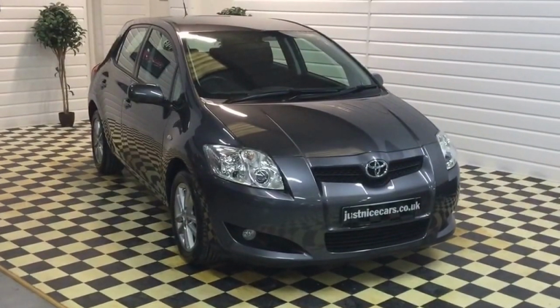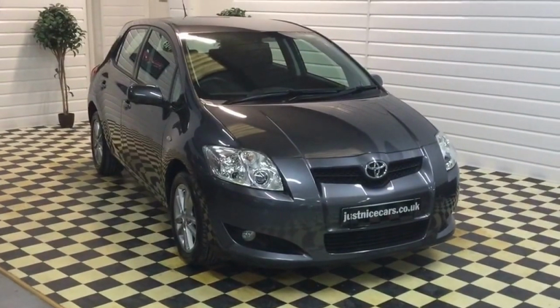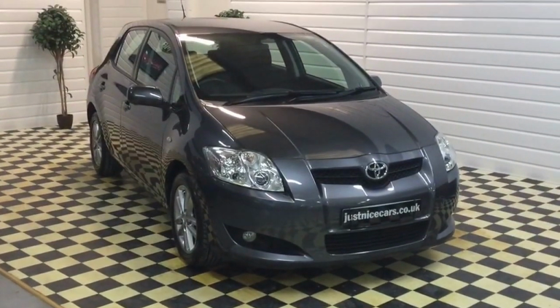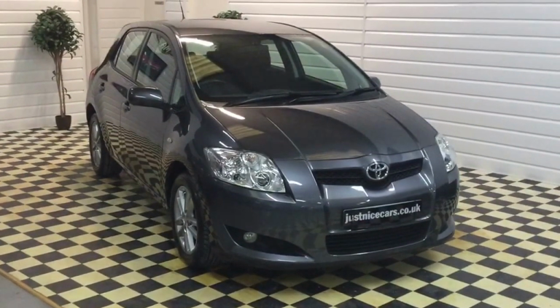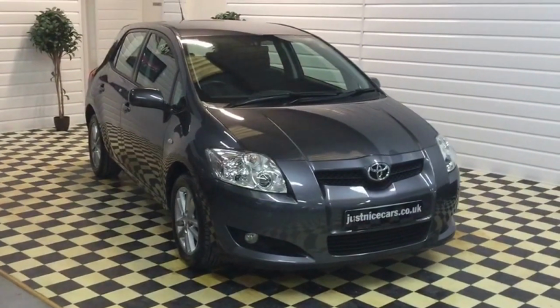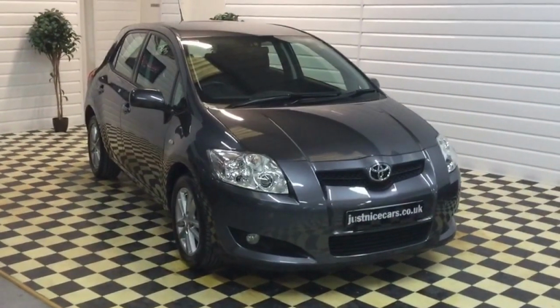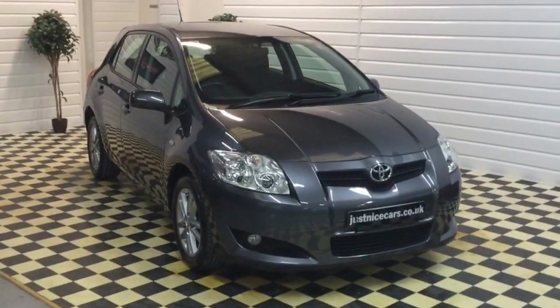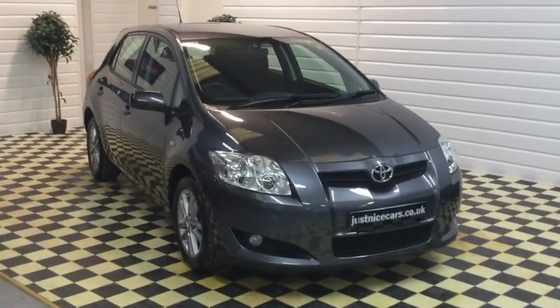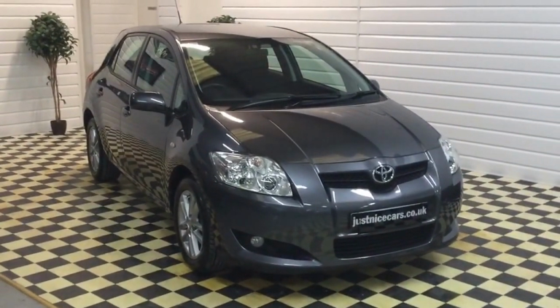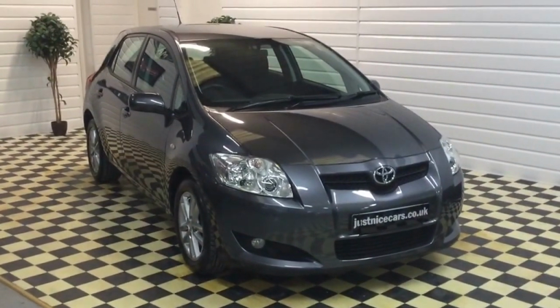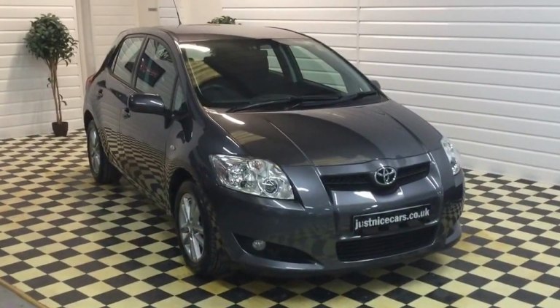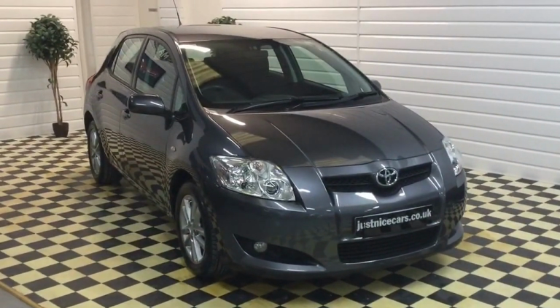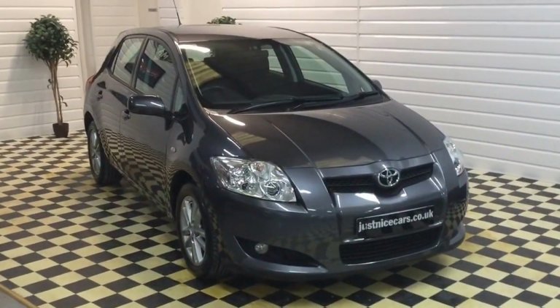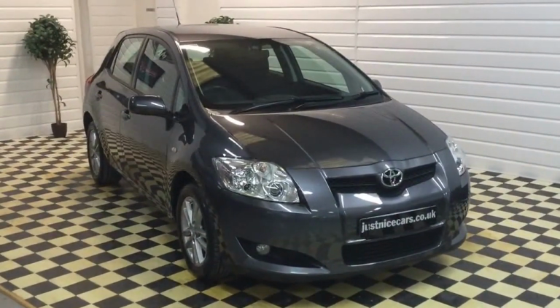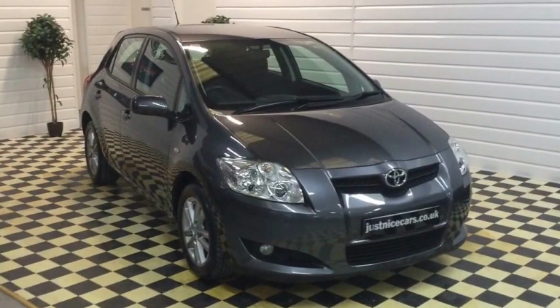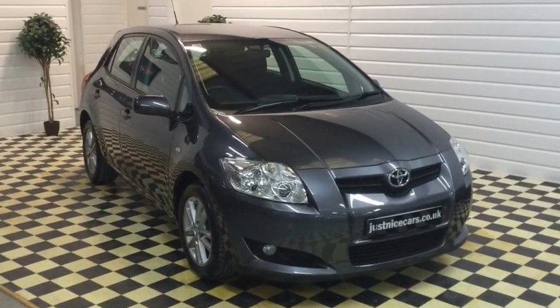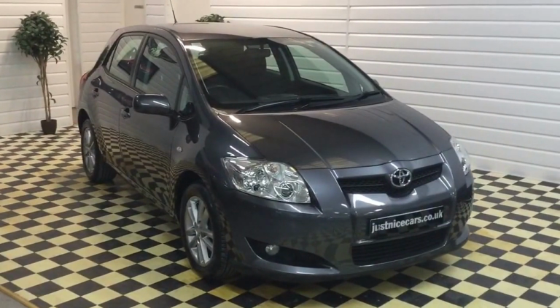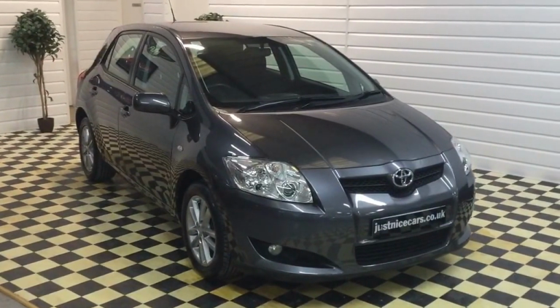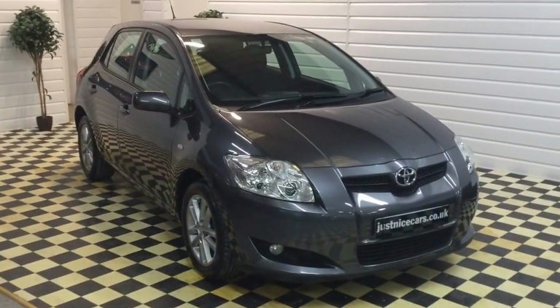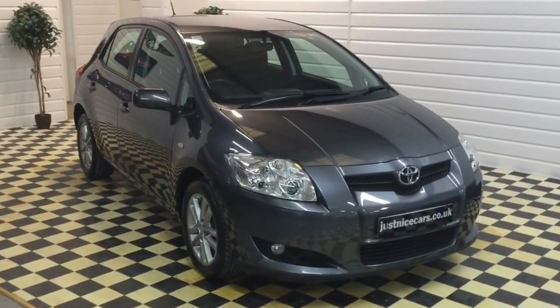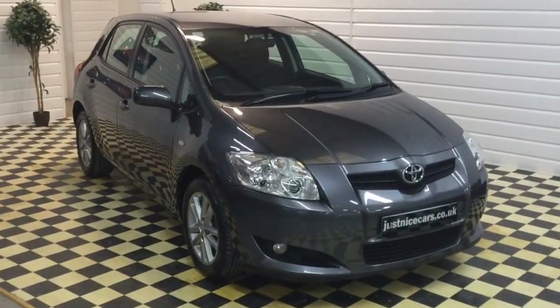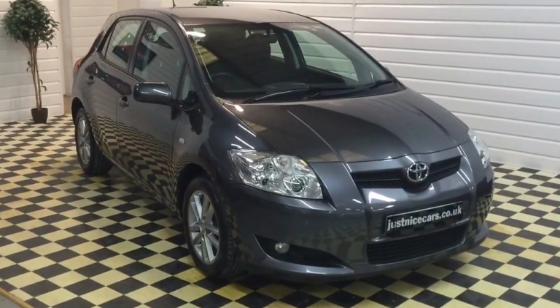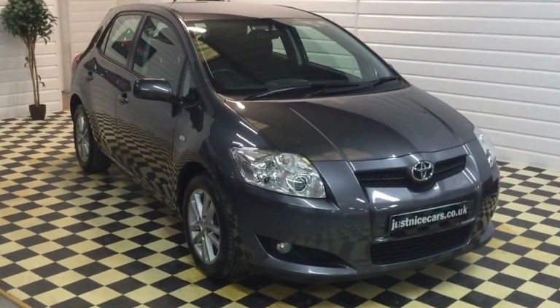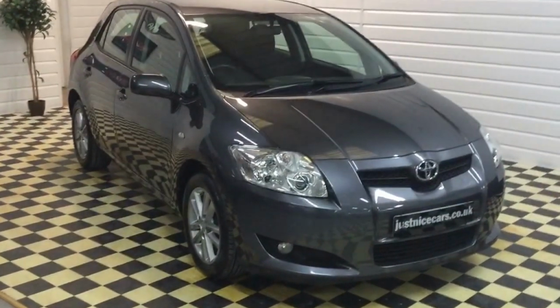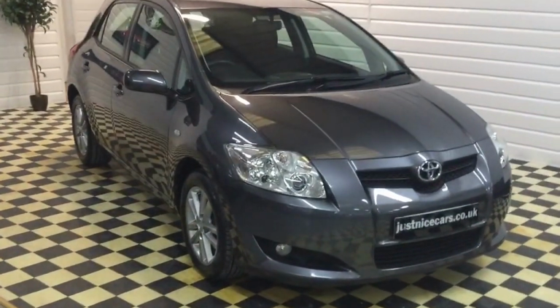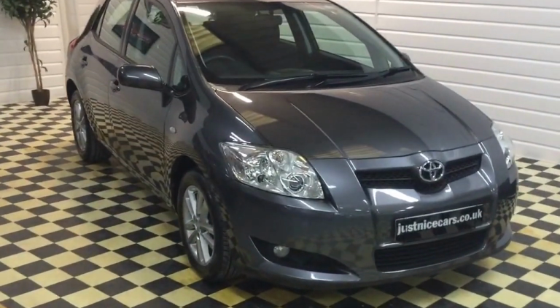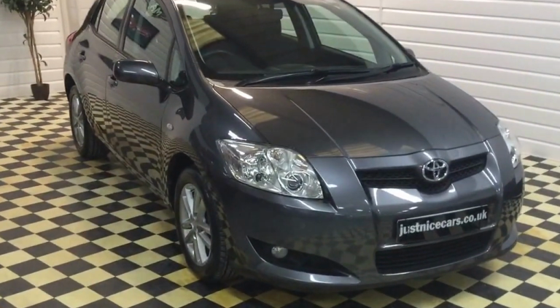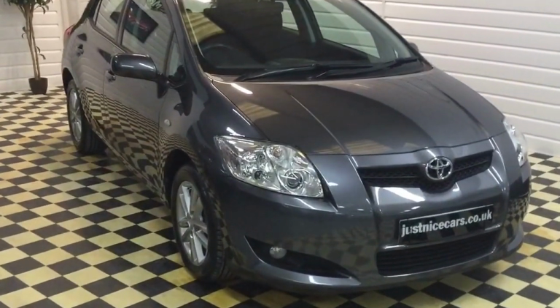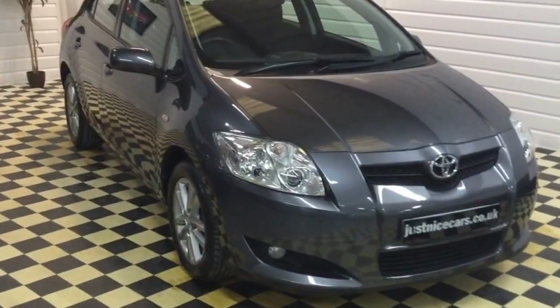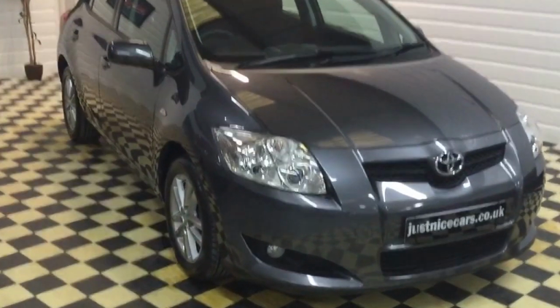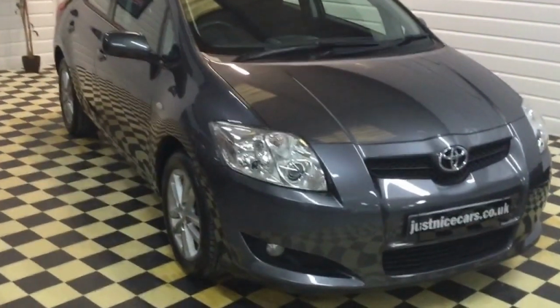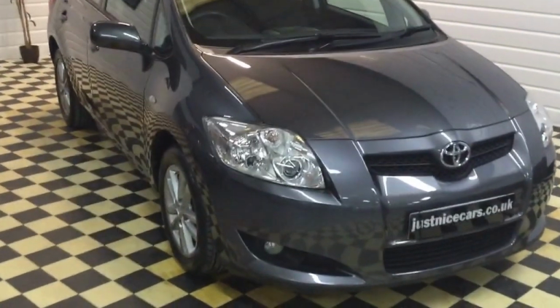I'll just be giving you a walk around video today of this lovely Toyota Ayris. This is the TR model, it's a very lovely car.